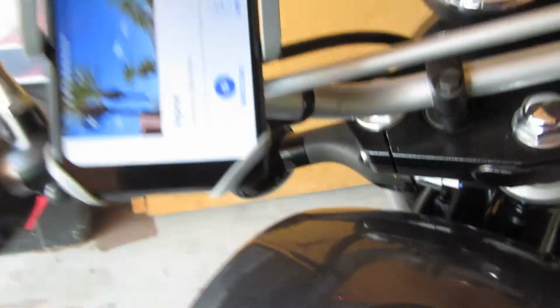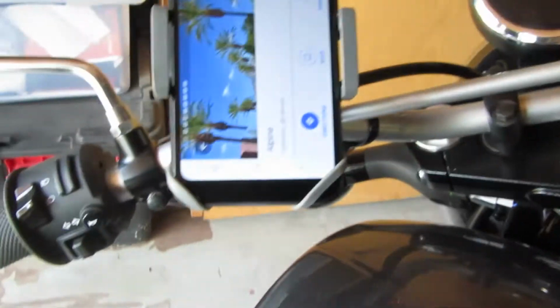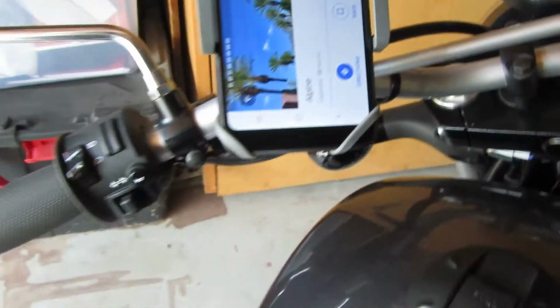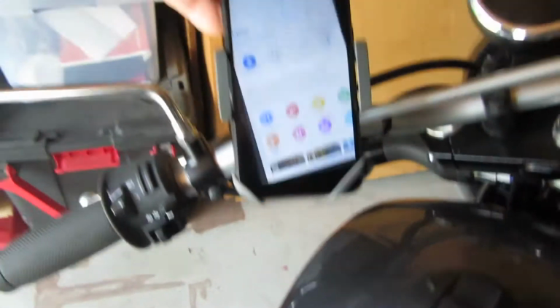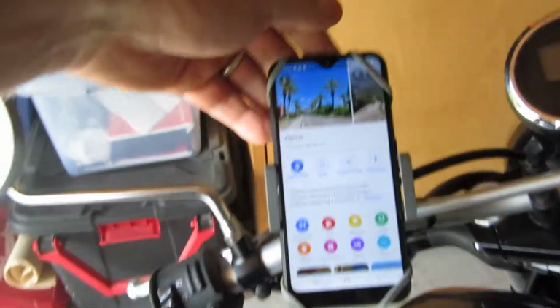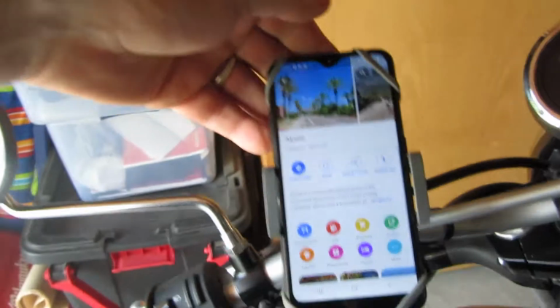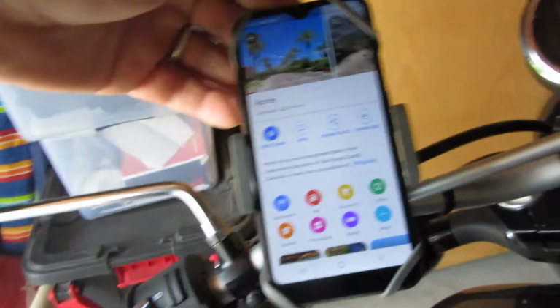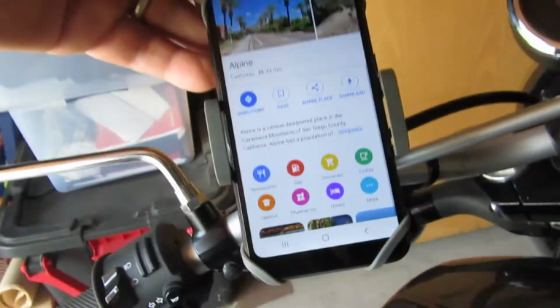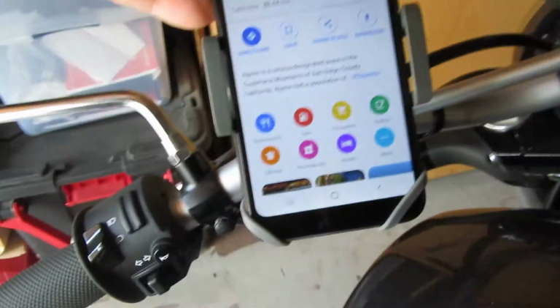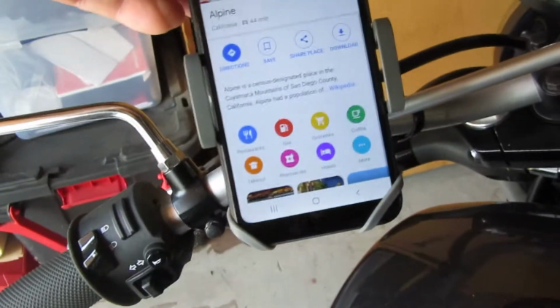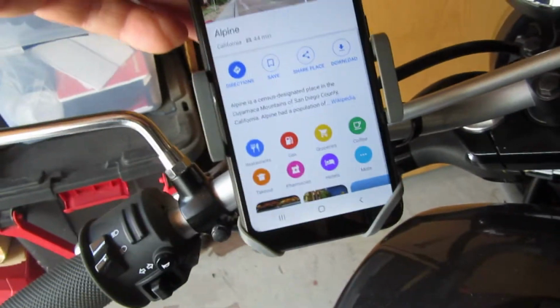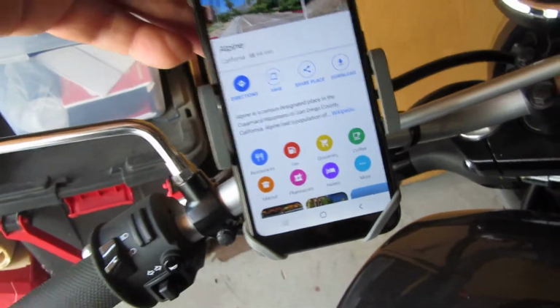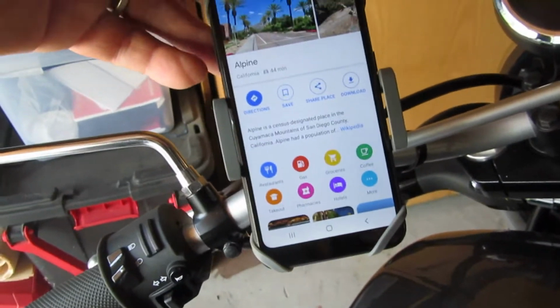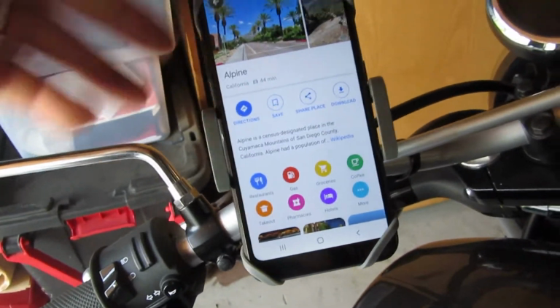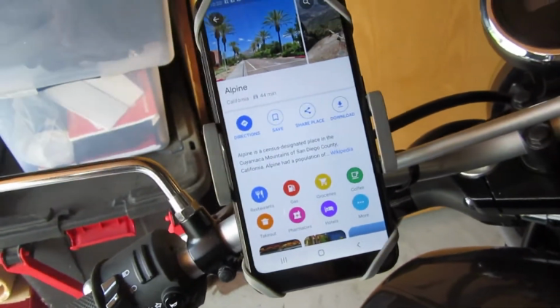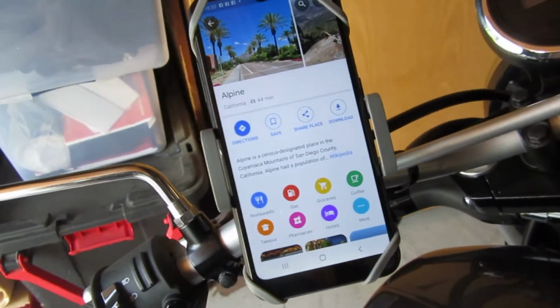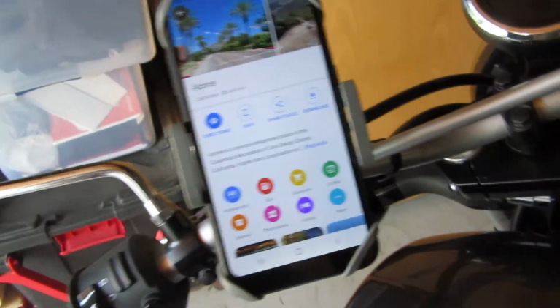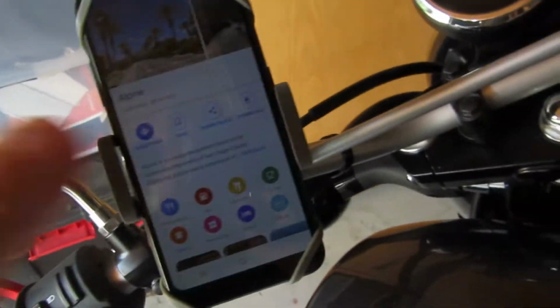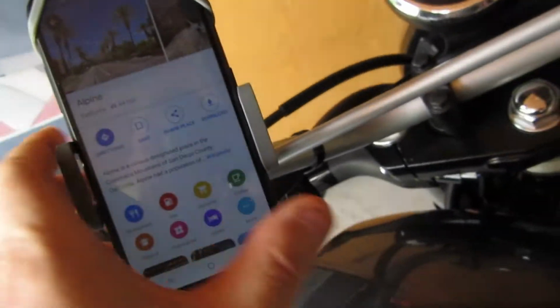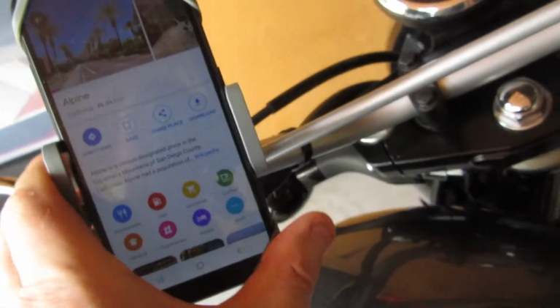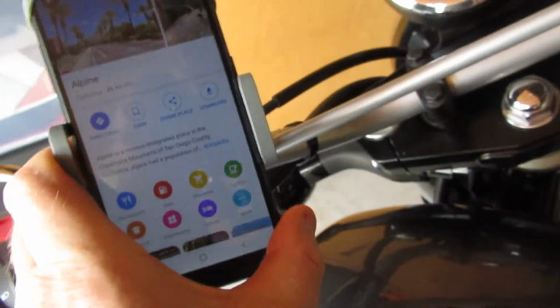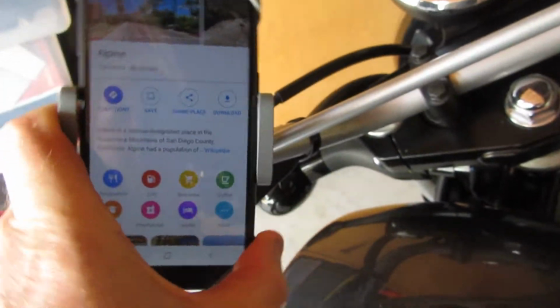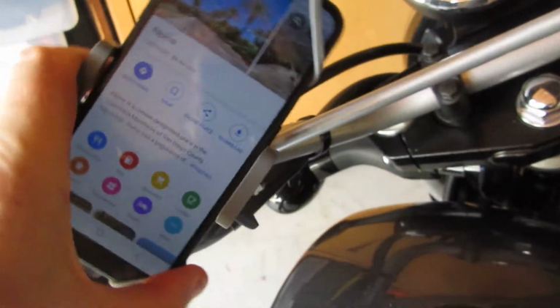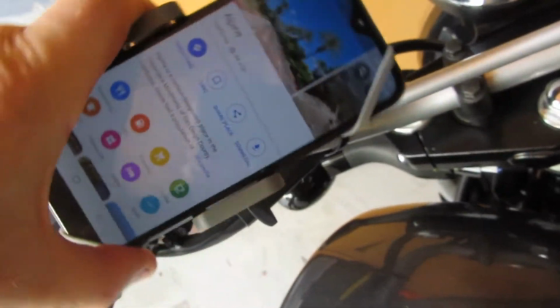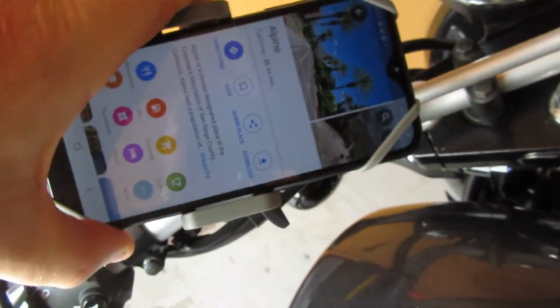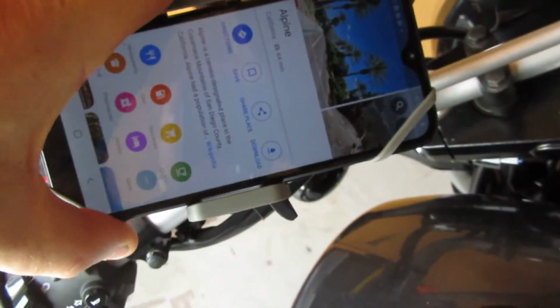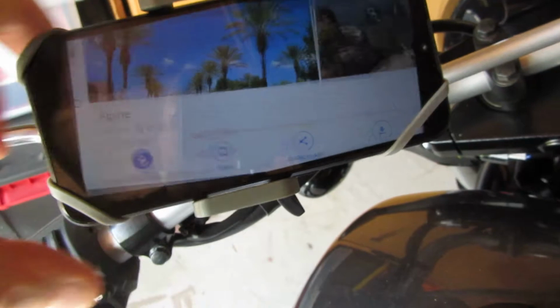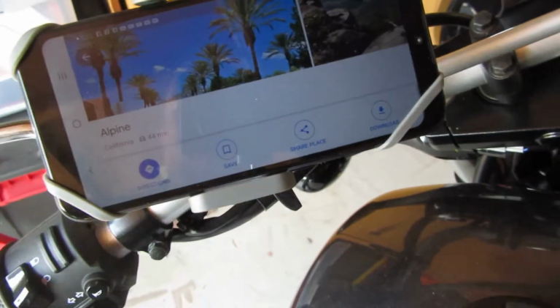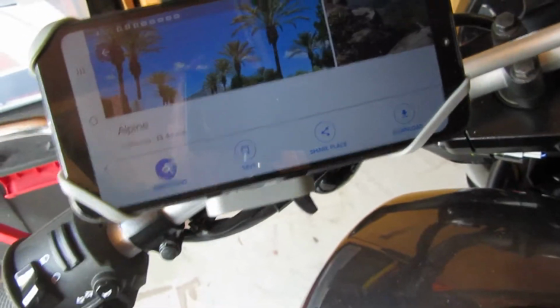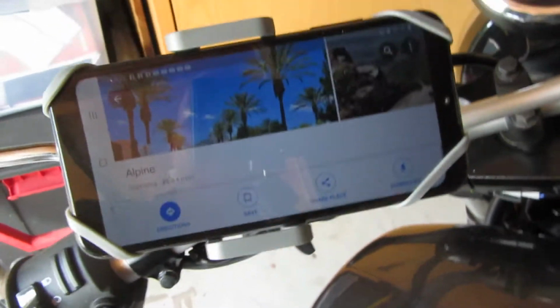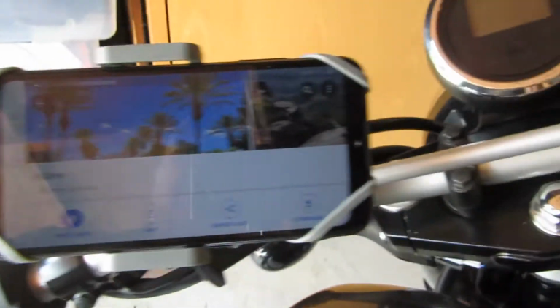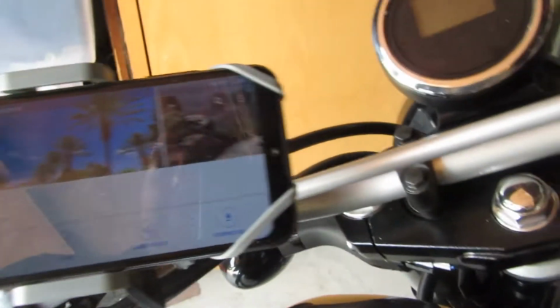There you go, that works pretty good. Nice - for maps, you can turn it around too.